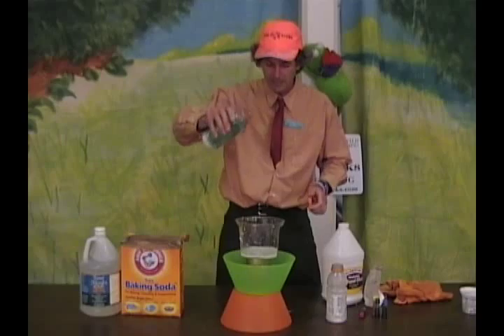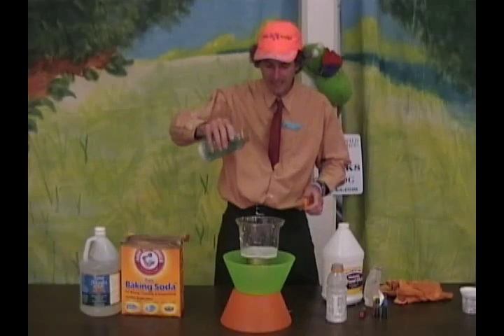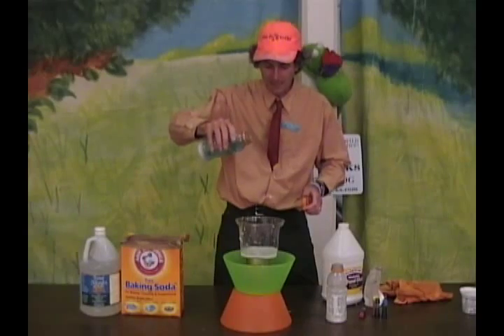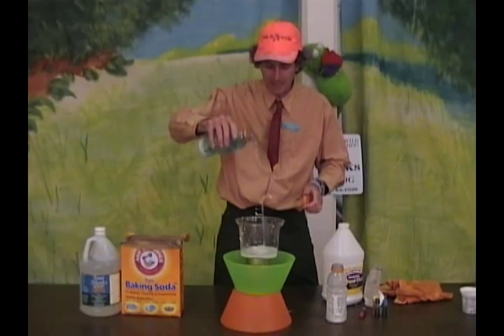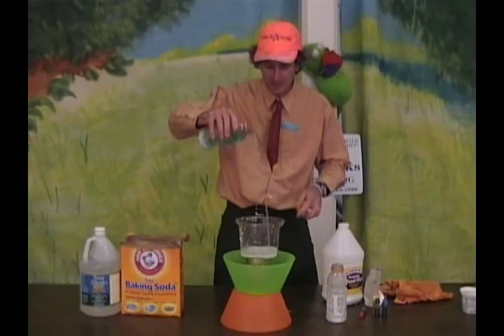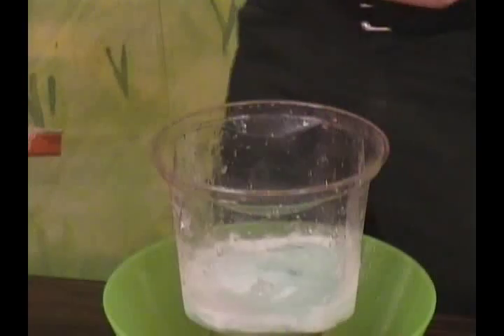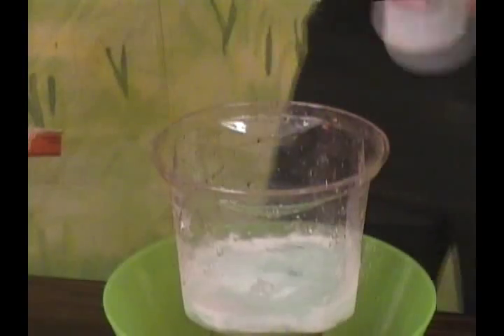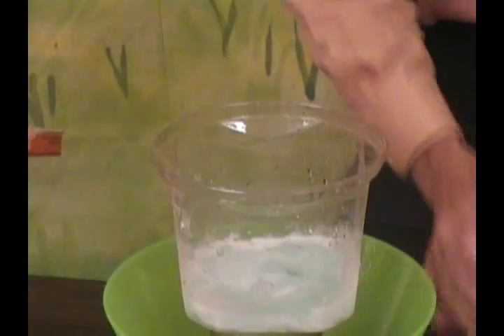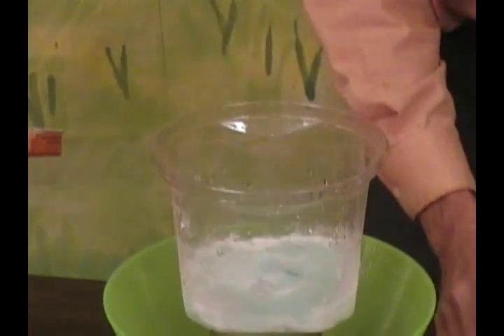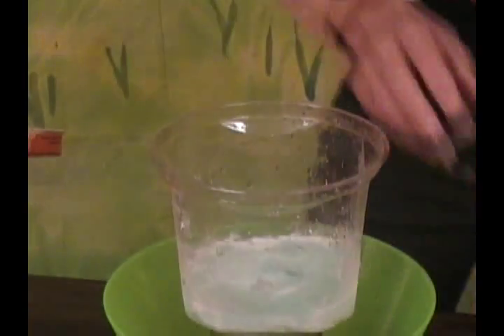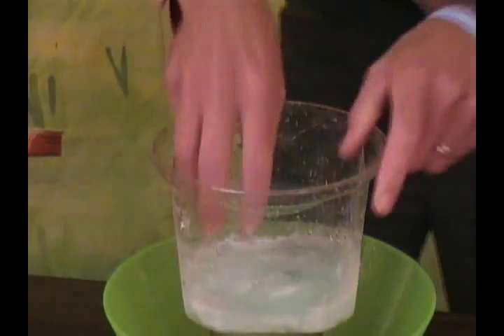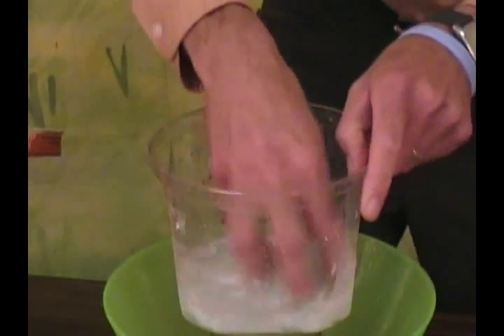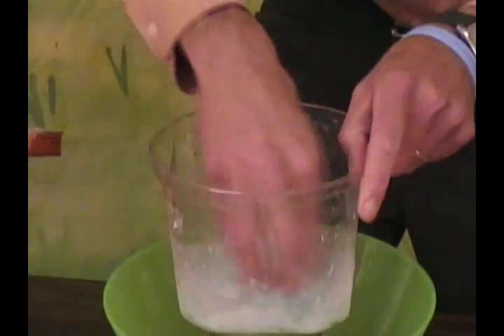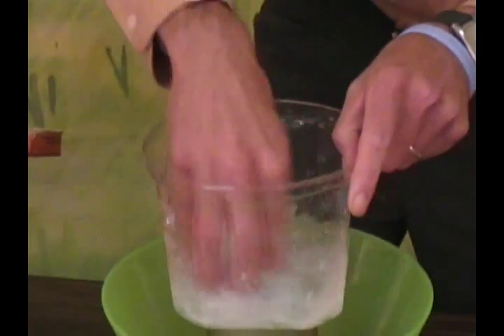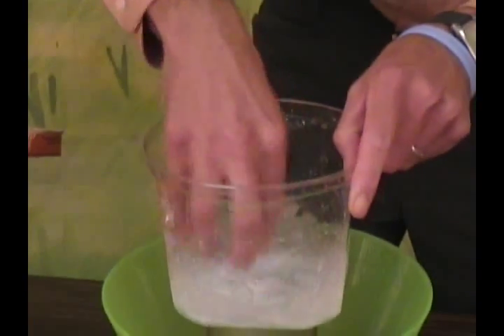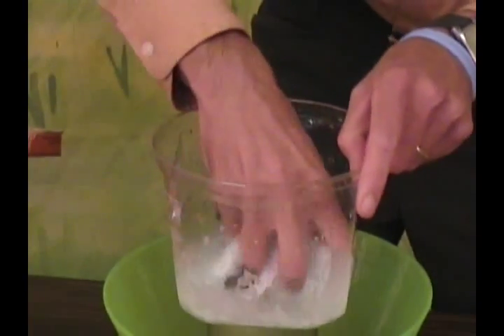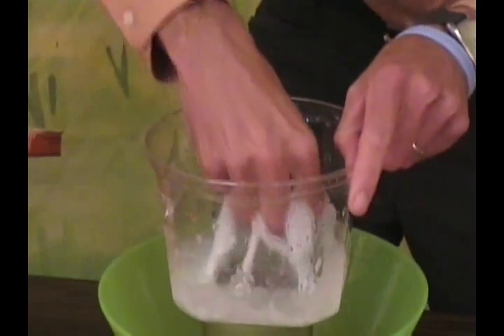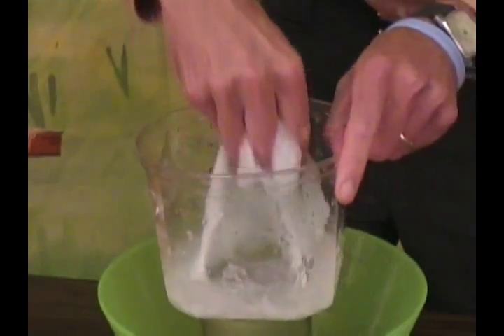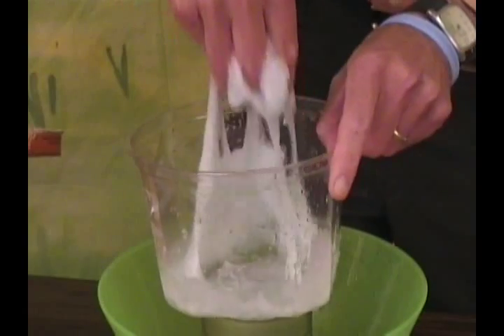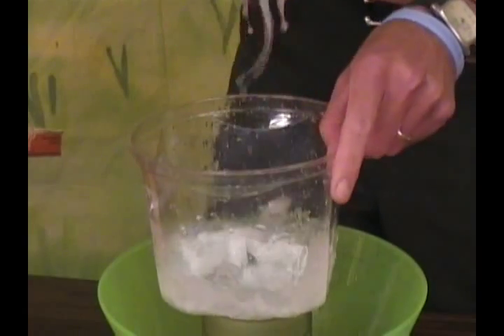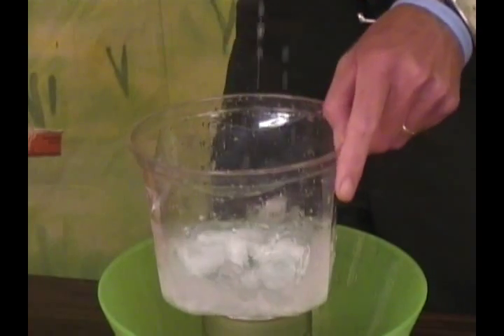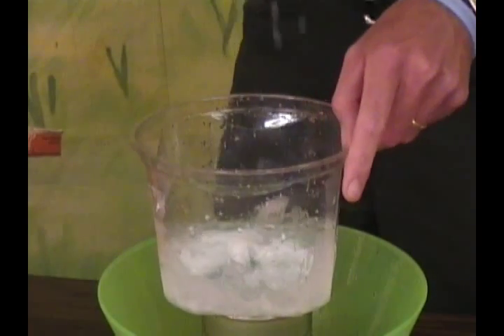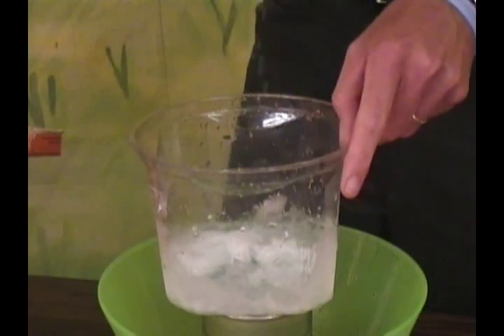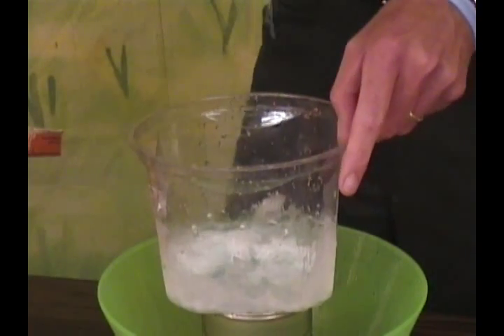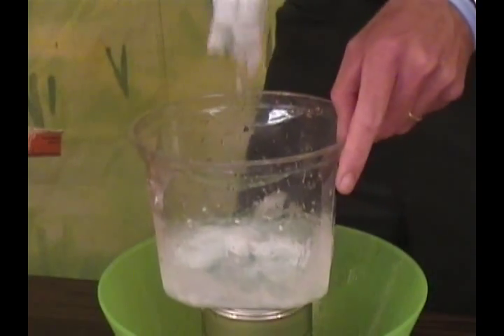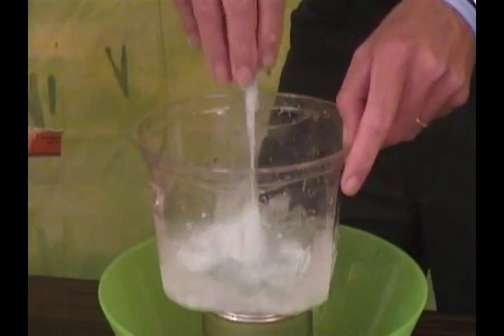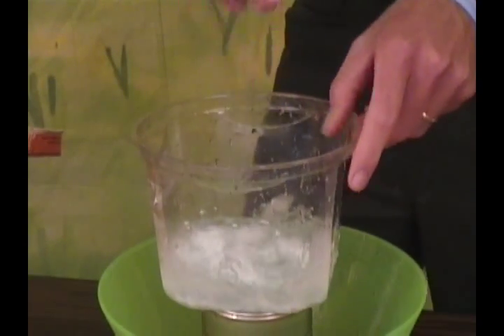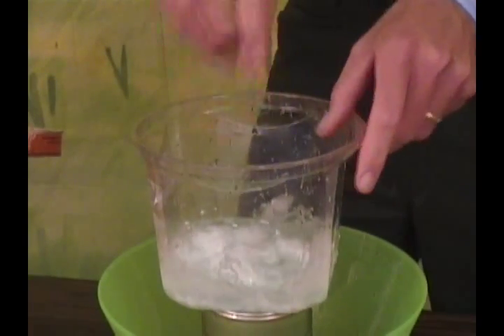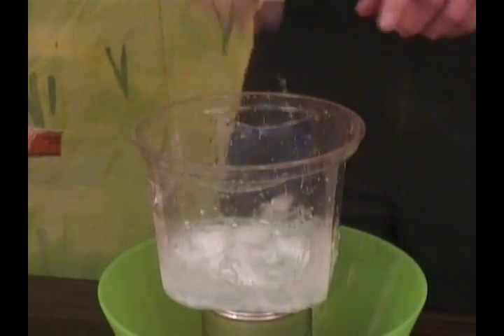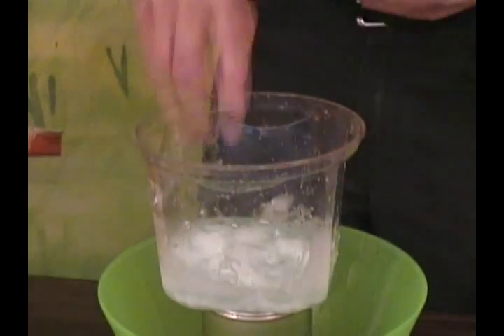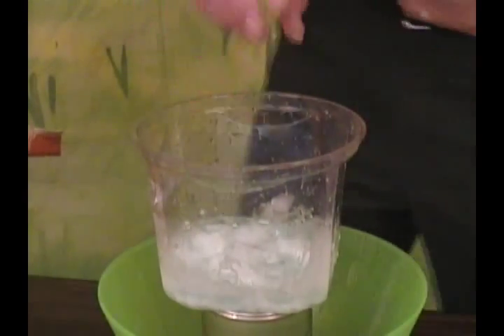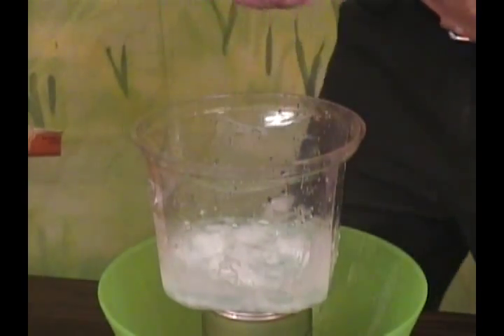Get that mixed in there, which is going to make a nice long-chain polymer — oh yeah! And let's mix that up with our age-old friend, baking soda and vinegar.